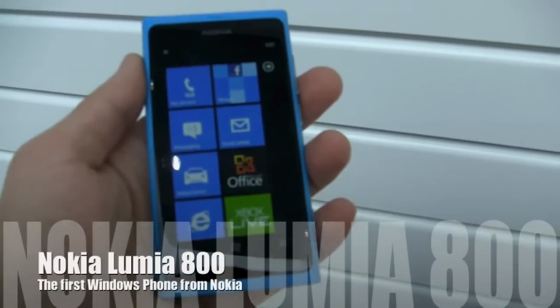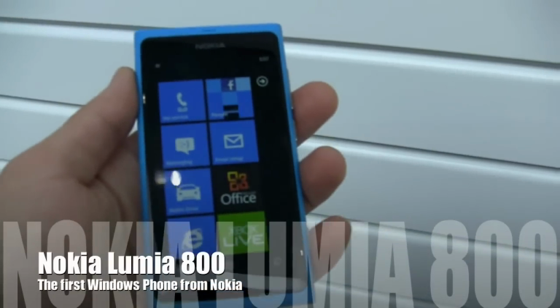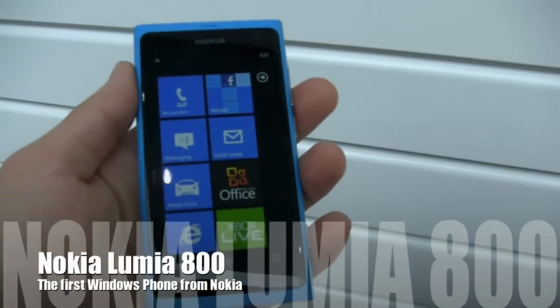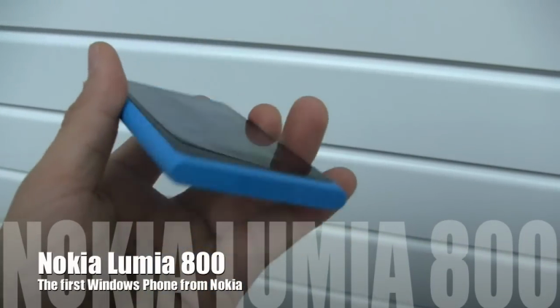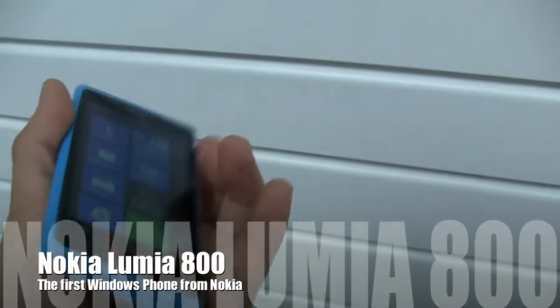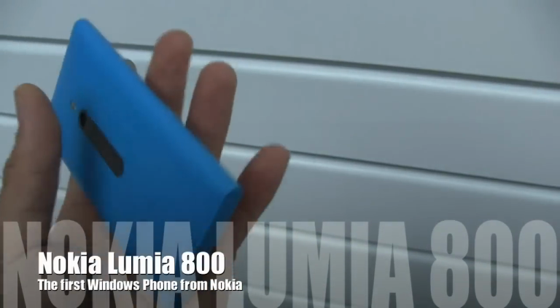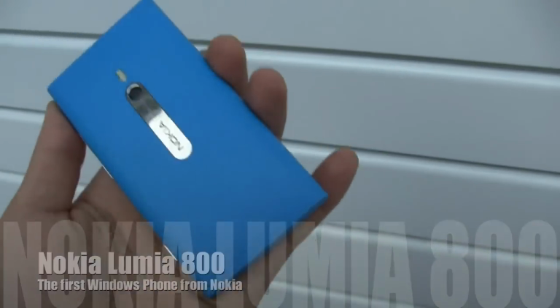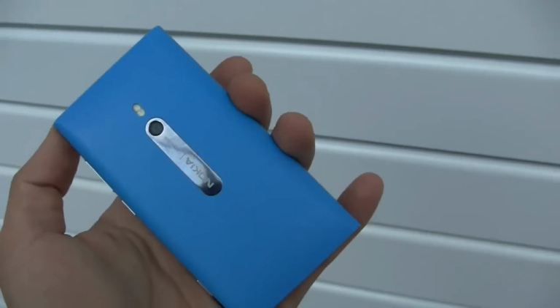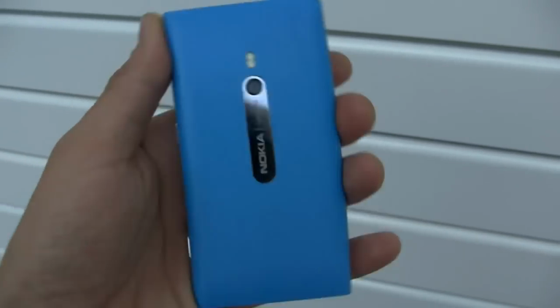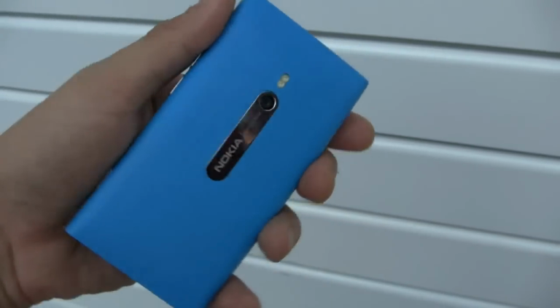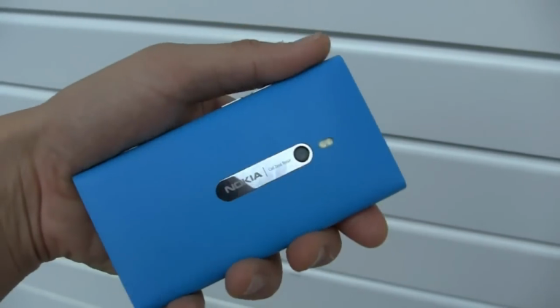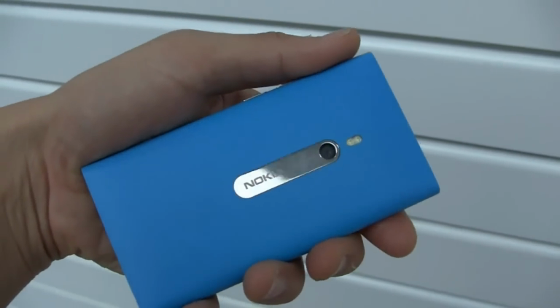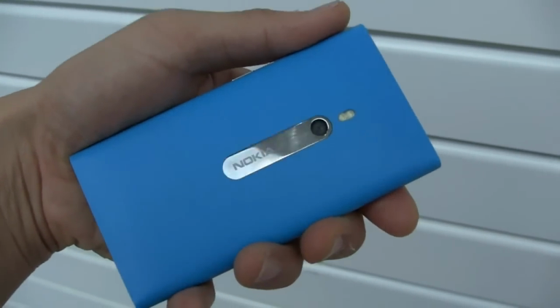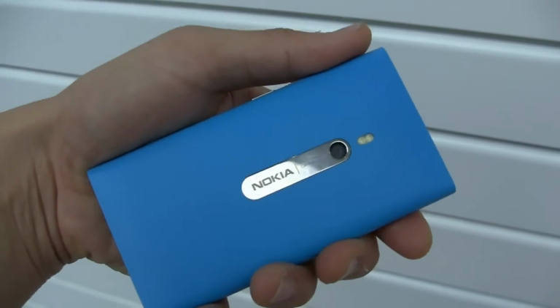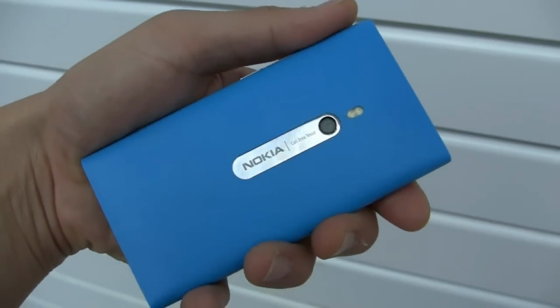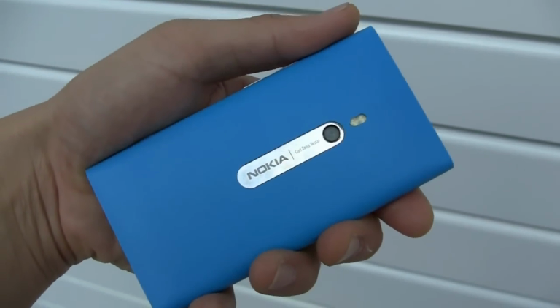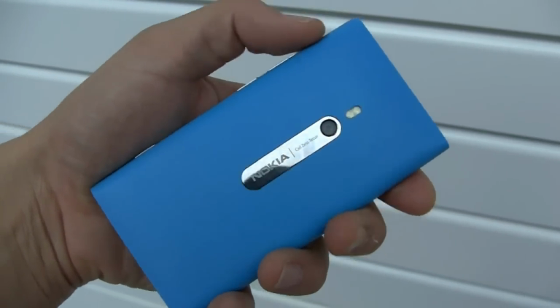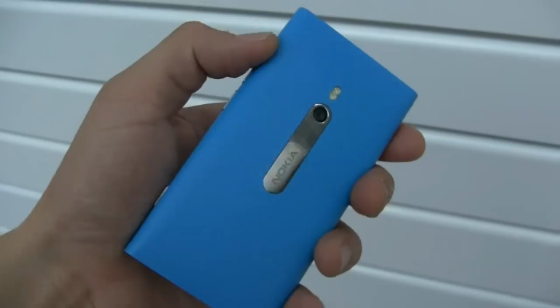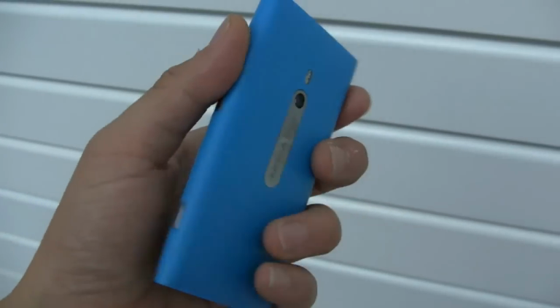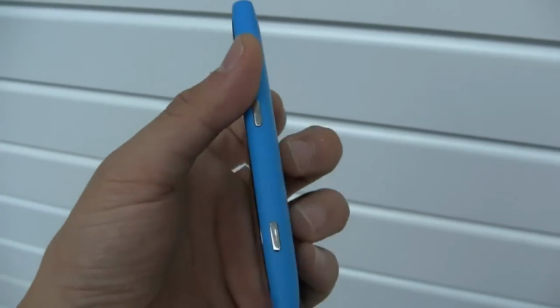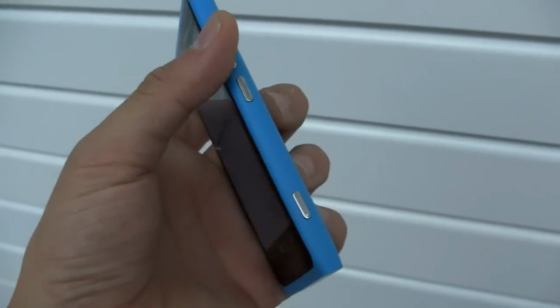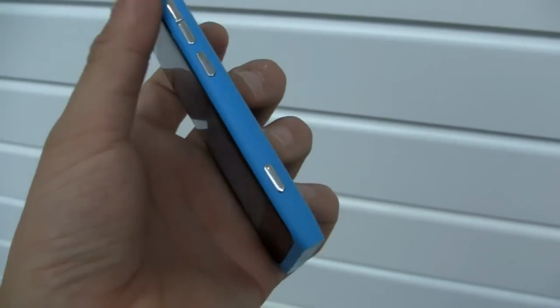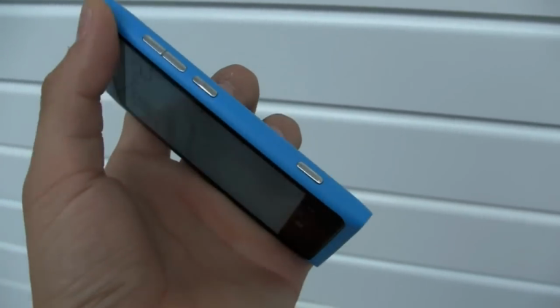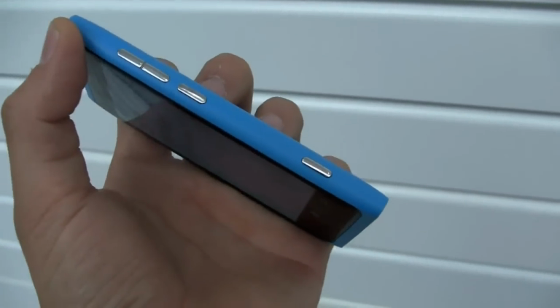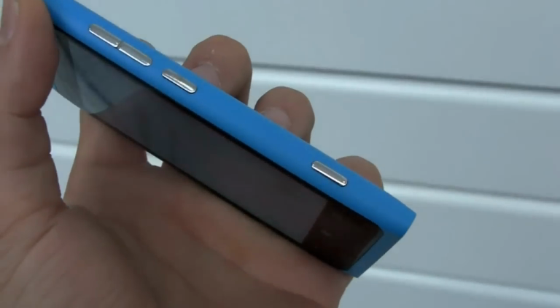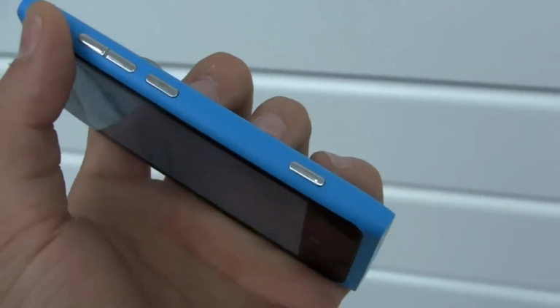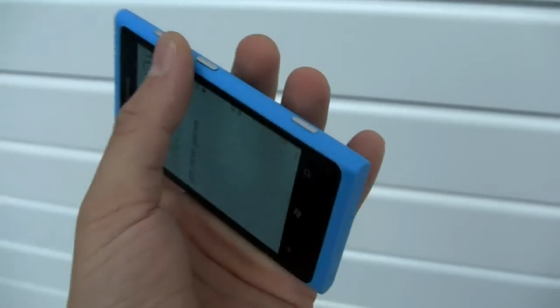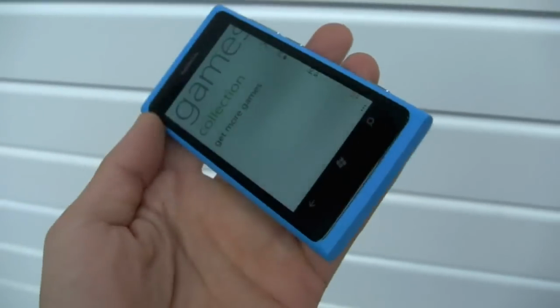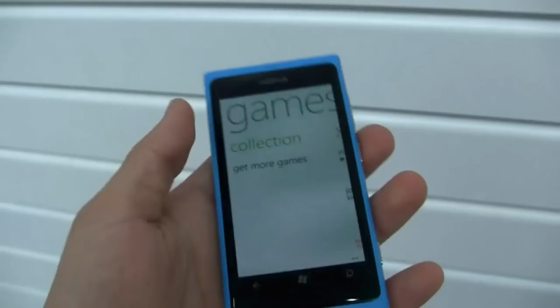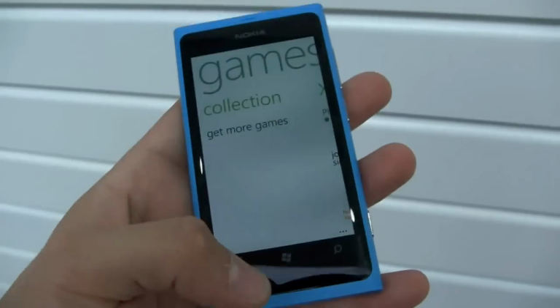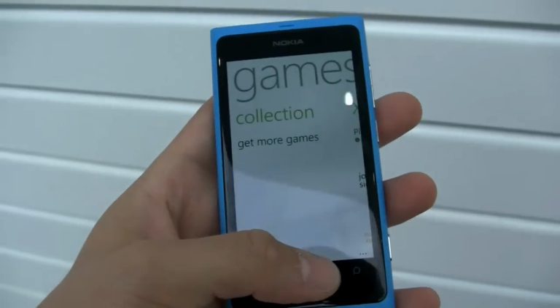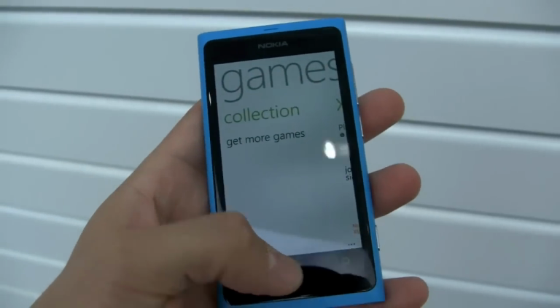Hi friends, this is Man with Intune Mobile. We are here at Nokia World in London and I have in my hands the brand new Lumia 800. It's their flagship device and their first with Windows Phone, and they're hoping that this will really help turn around their fortunes.